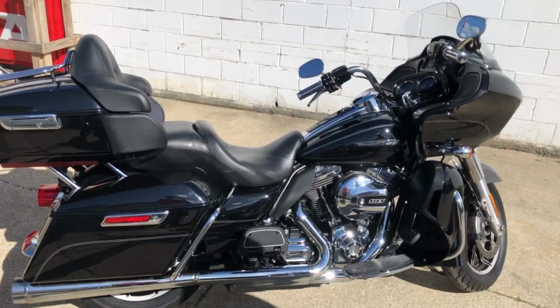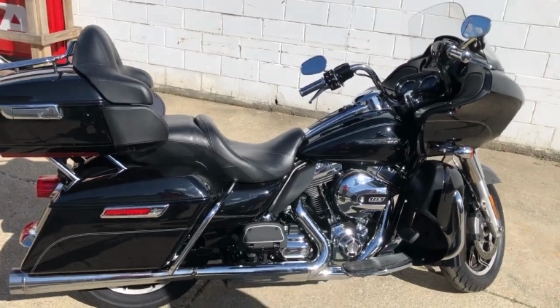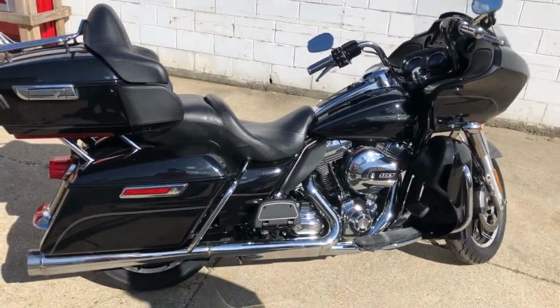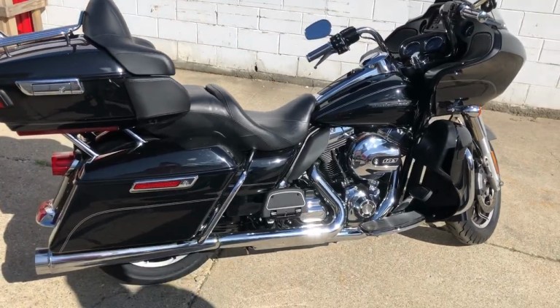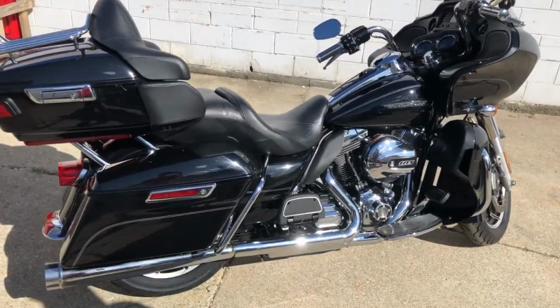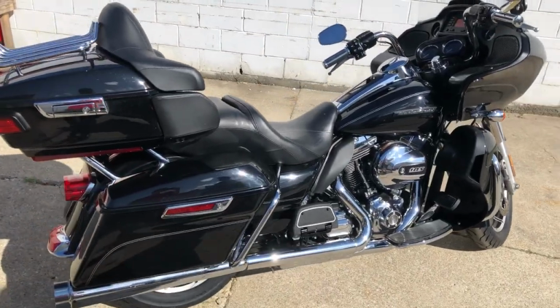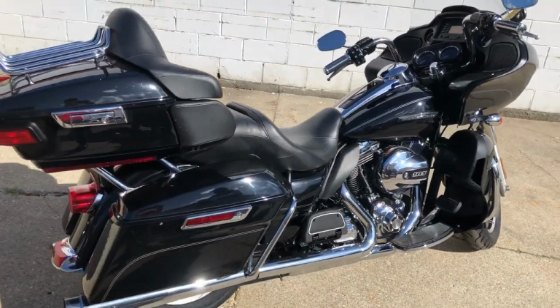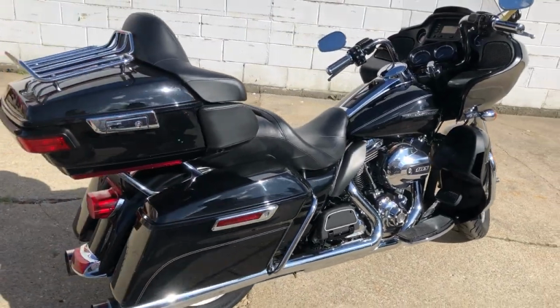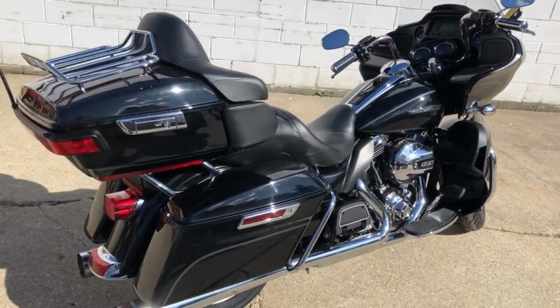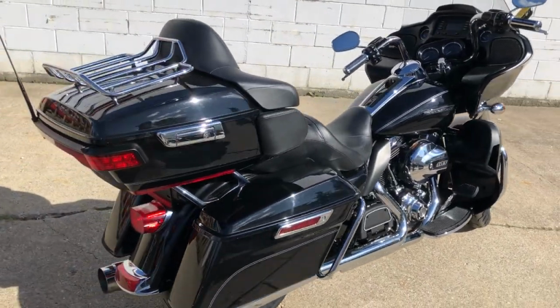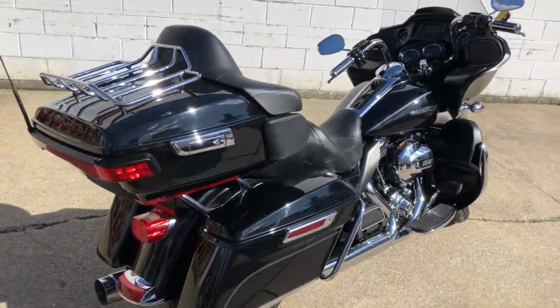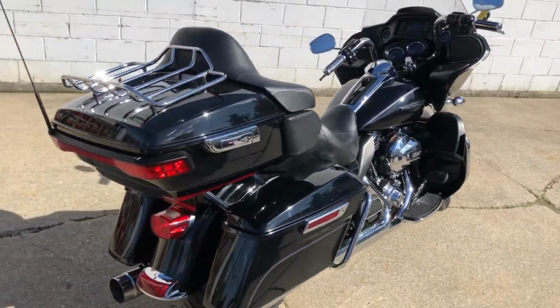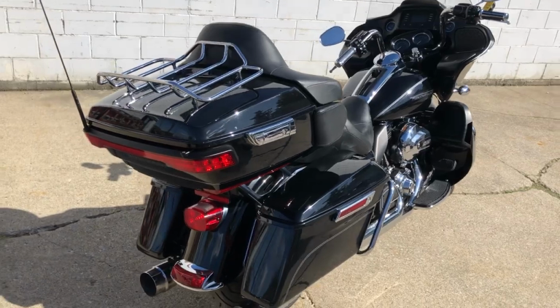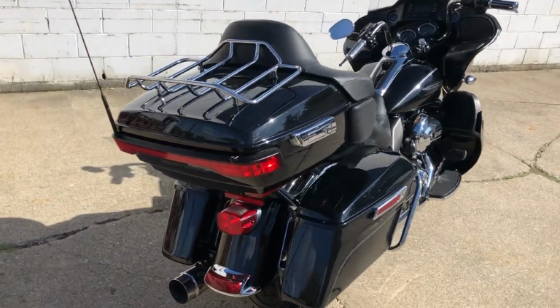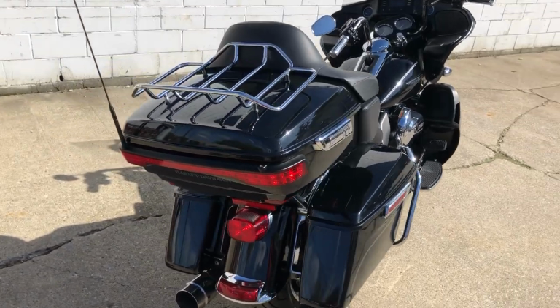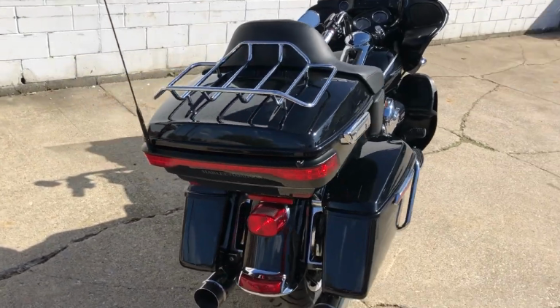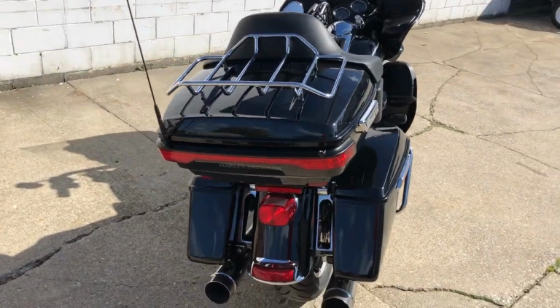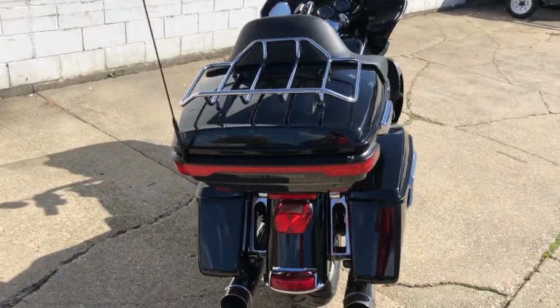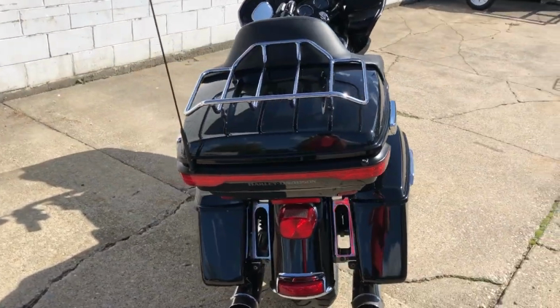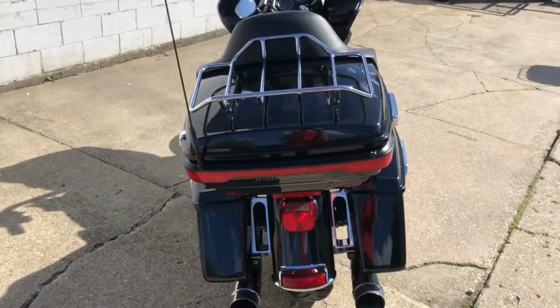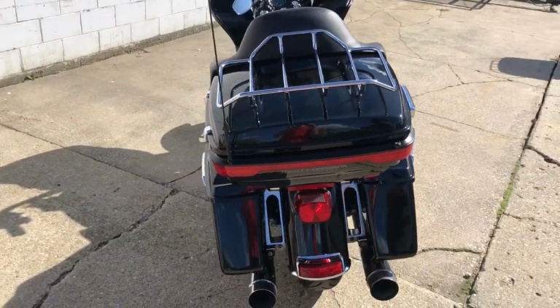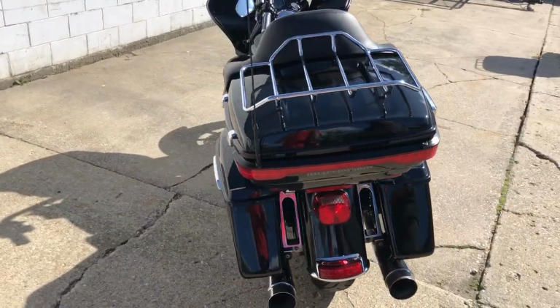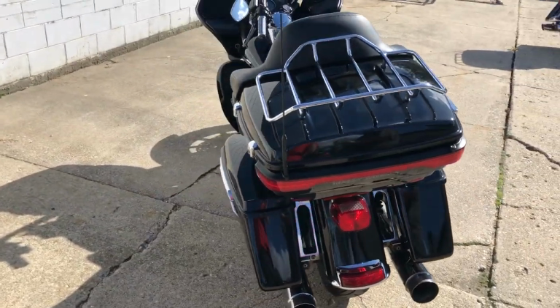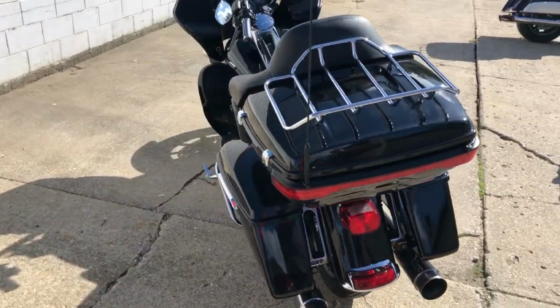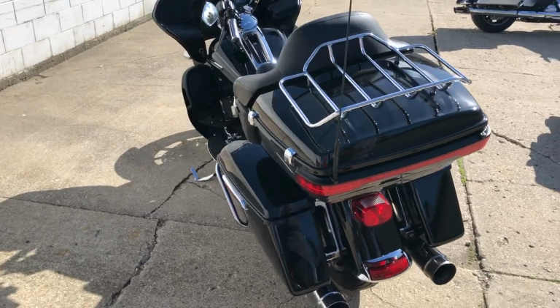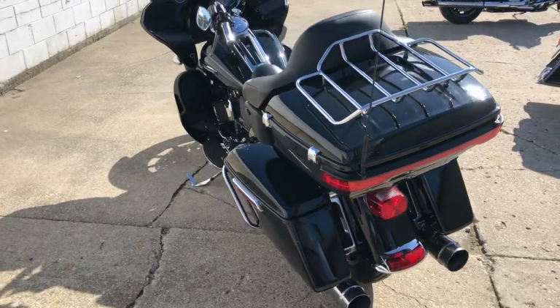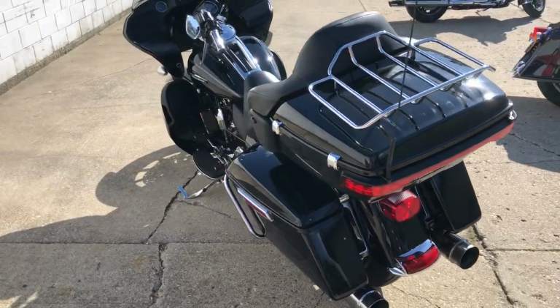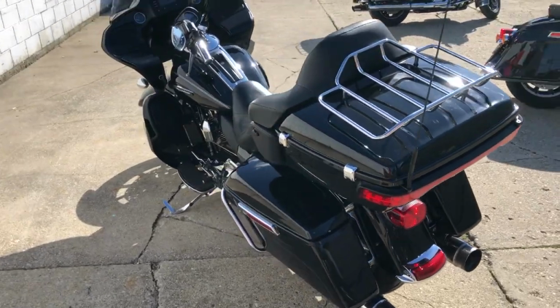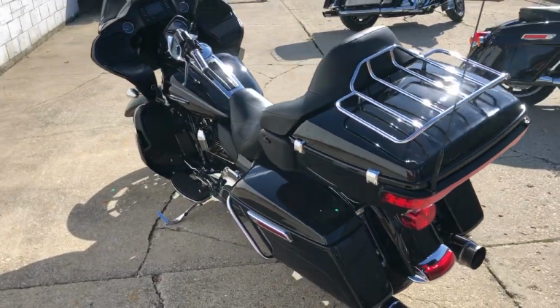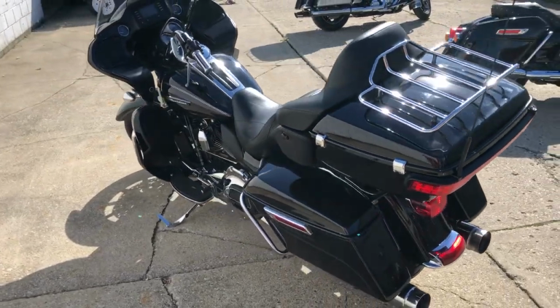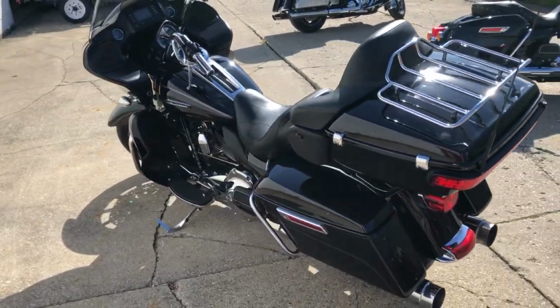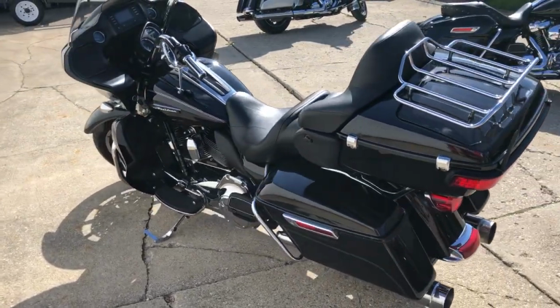Hey guys, Approval Power Sports — anybody looking for a Harley-Davidson, we've got them here. We've got used Road Glides, Ultra Classic, Street Glides, over 200 in stock right now. This is a 2016 Road Glide for sale.